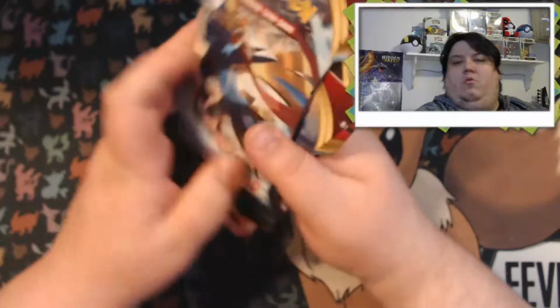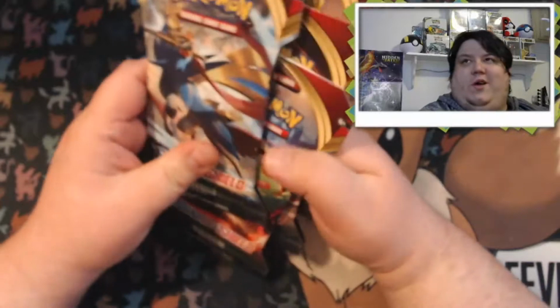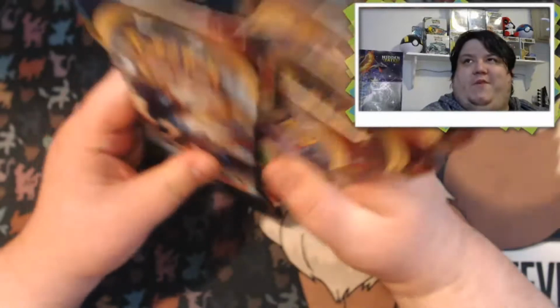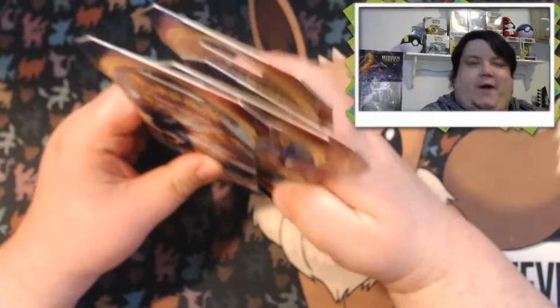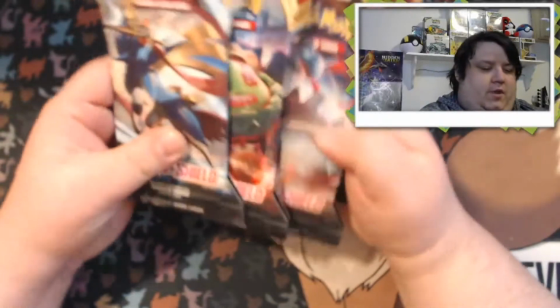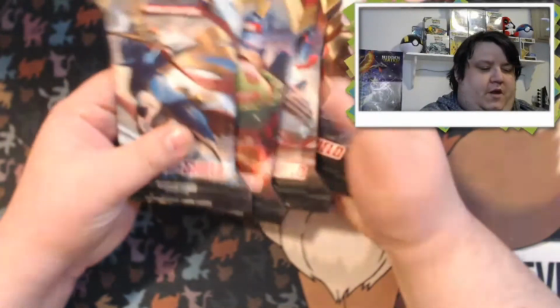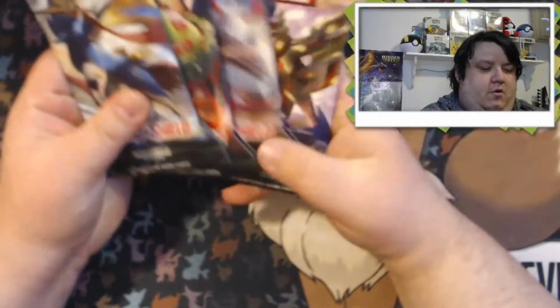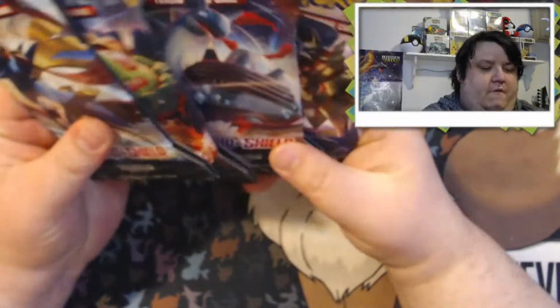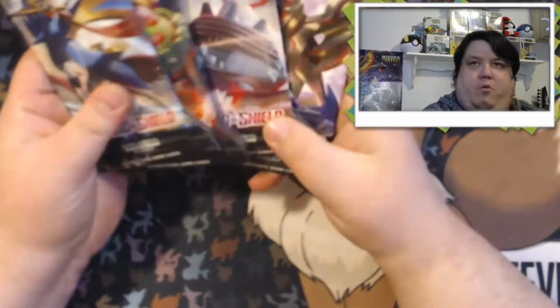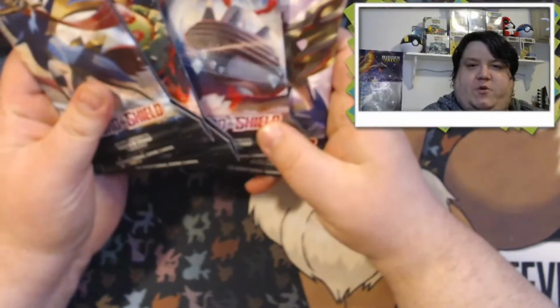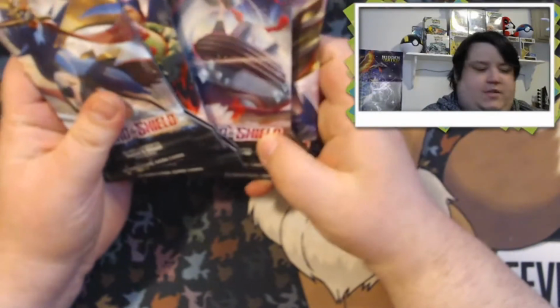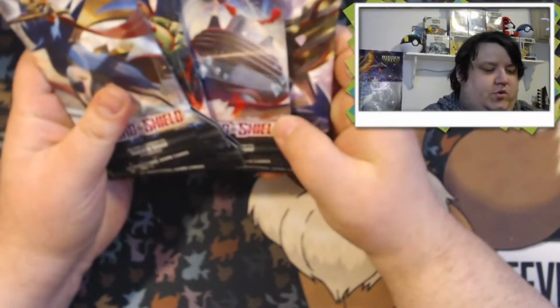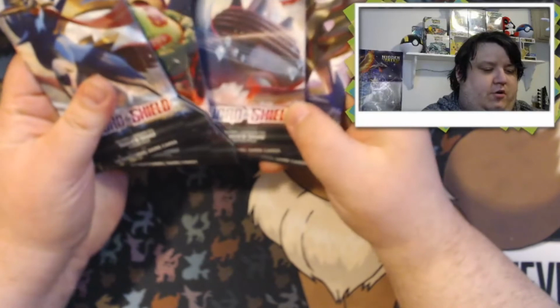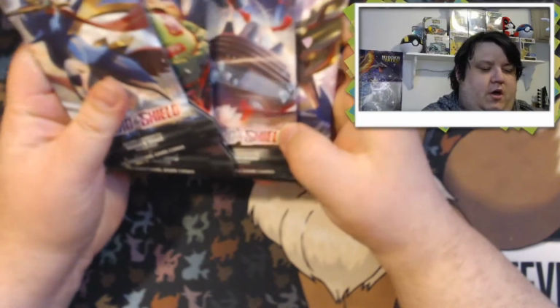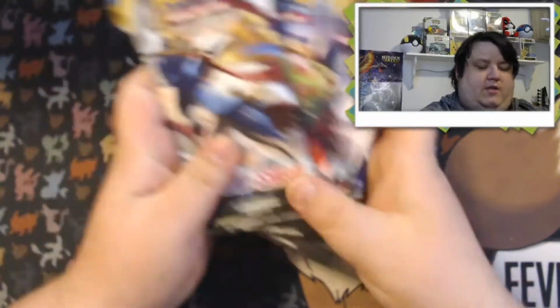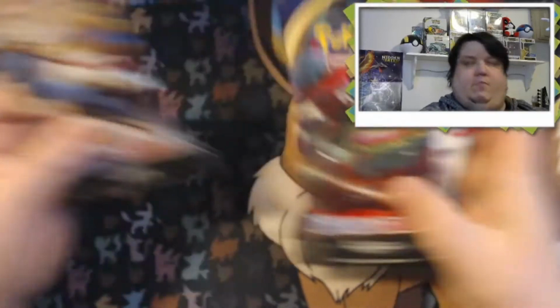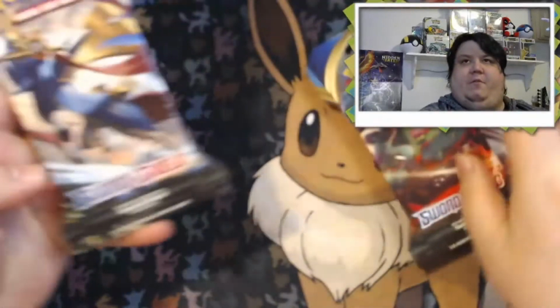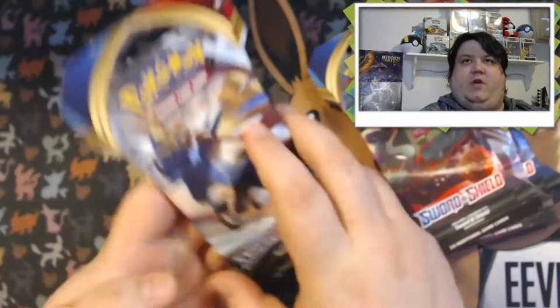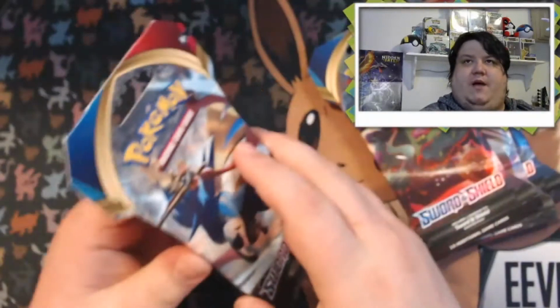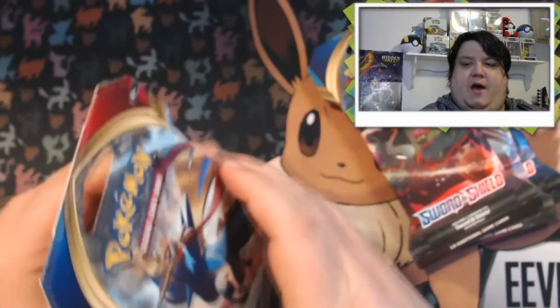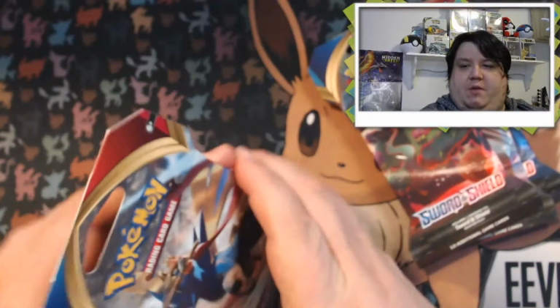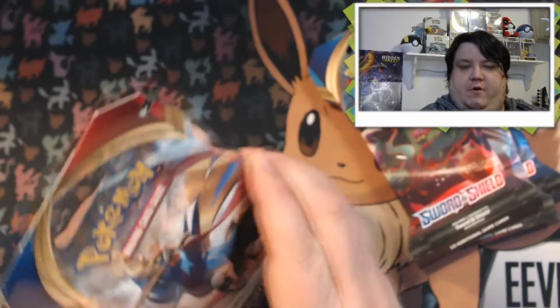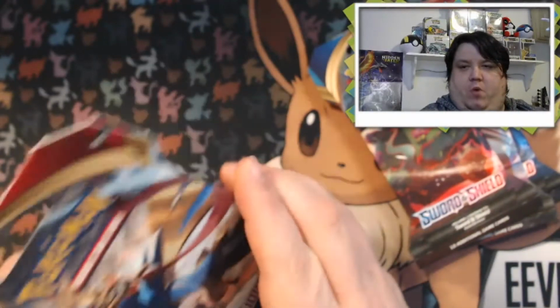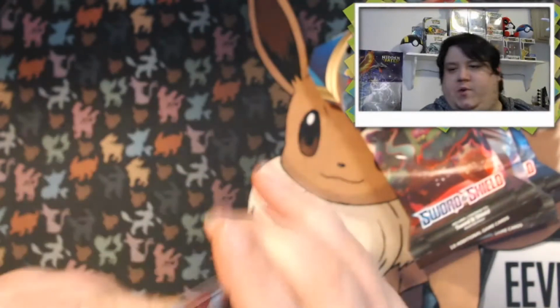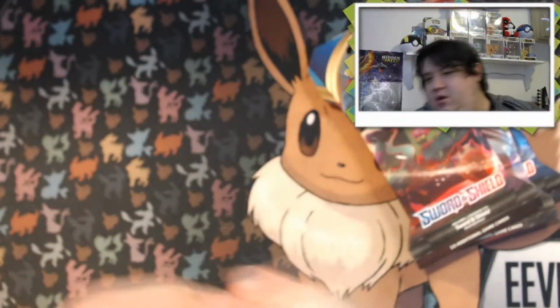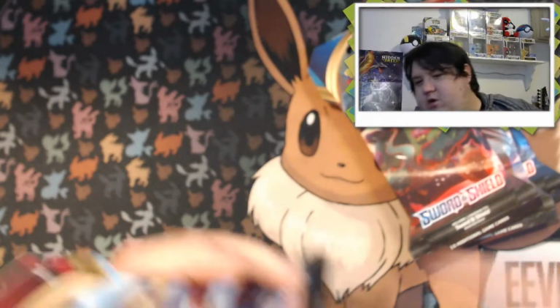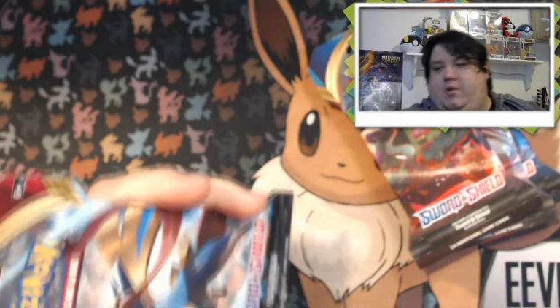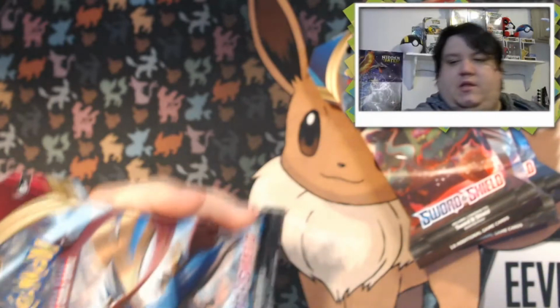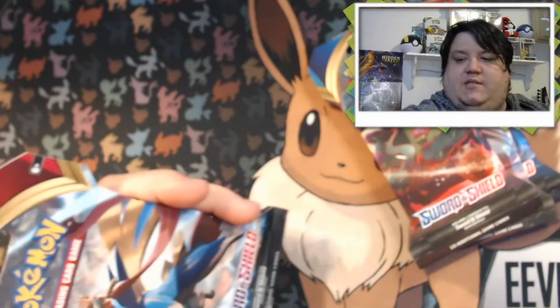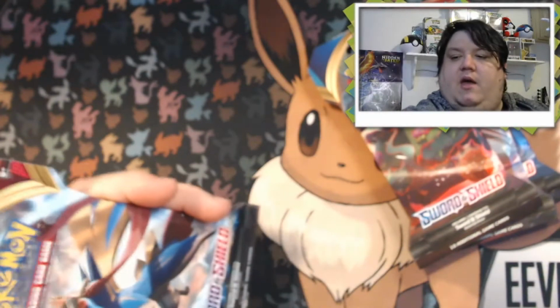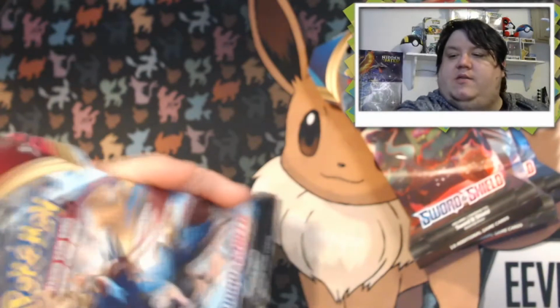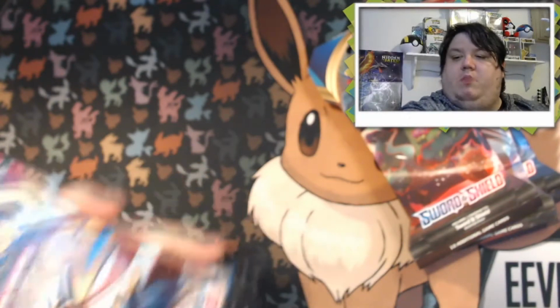What is going on, Panda family! We're back with another video with four more booster packs of Sword and Shield. These ones were bought from my local GameStop; I have a couple from Walmart as well, so we're going to go ahead and bust into these guys today and see what we can pull.